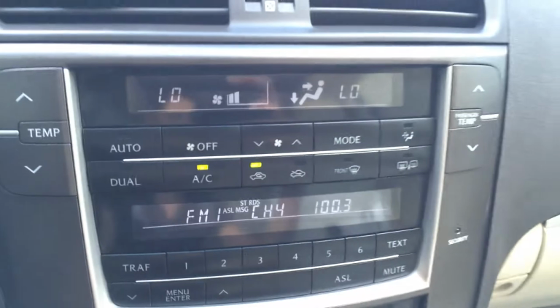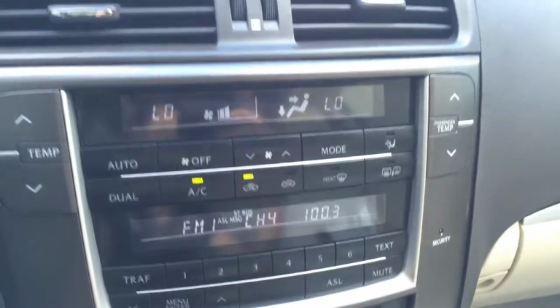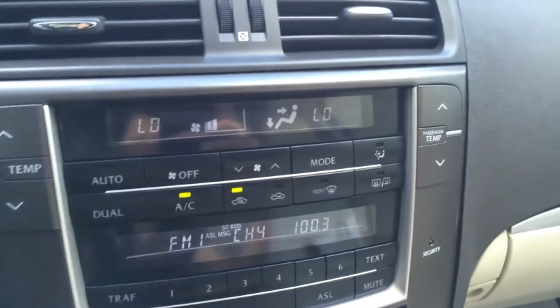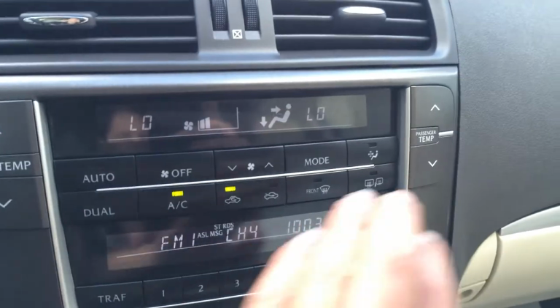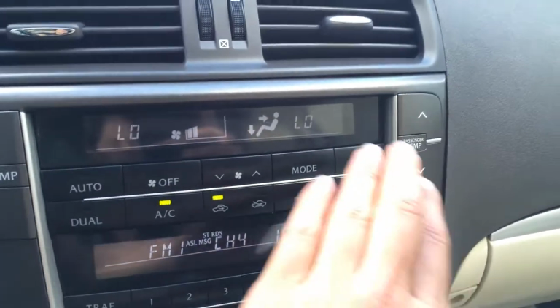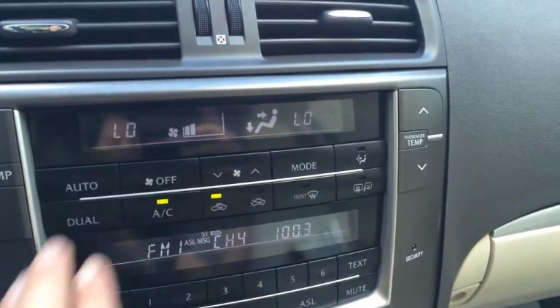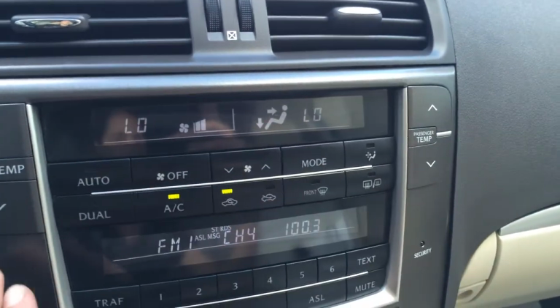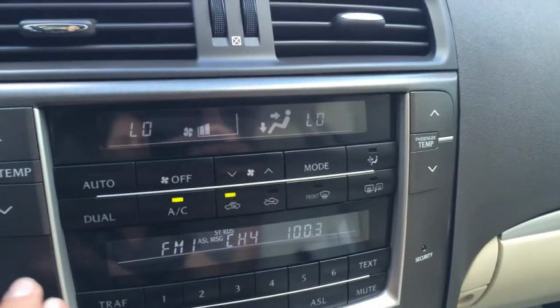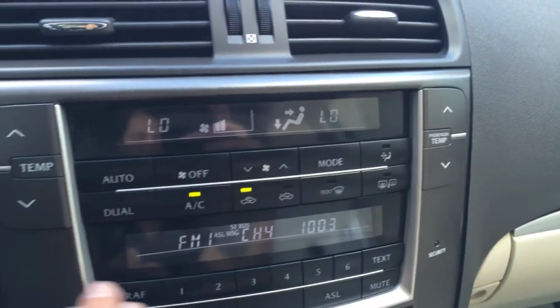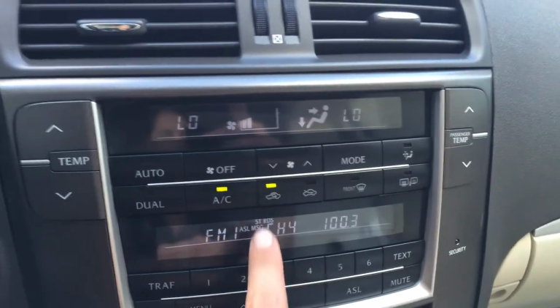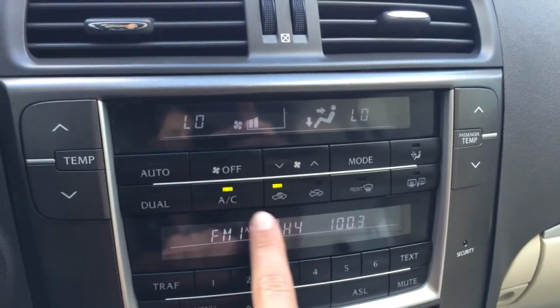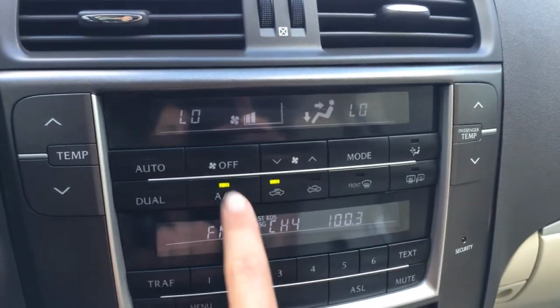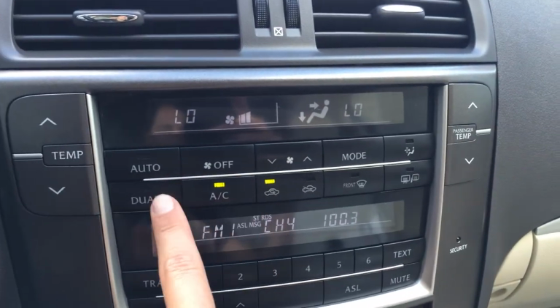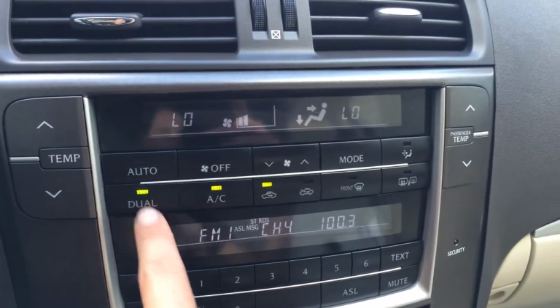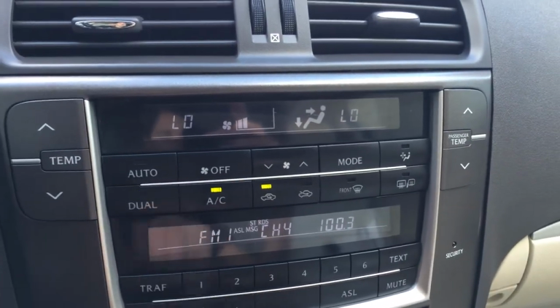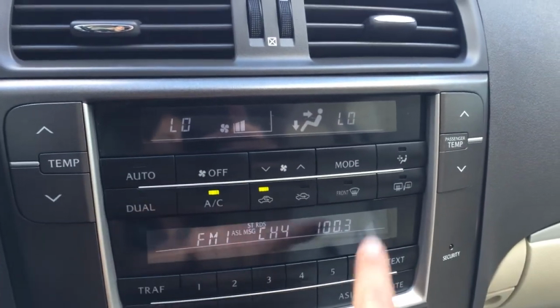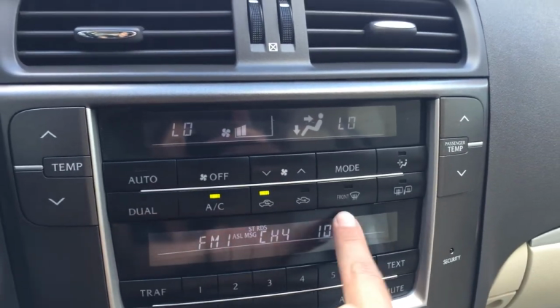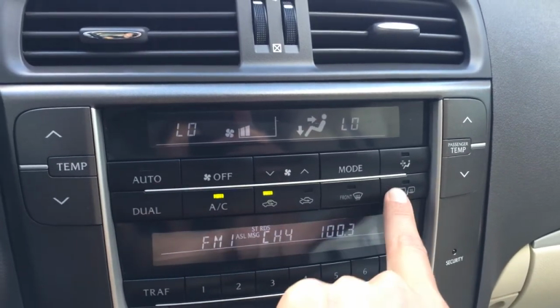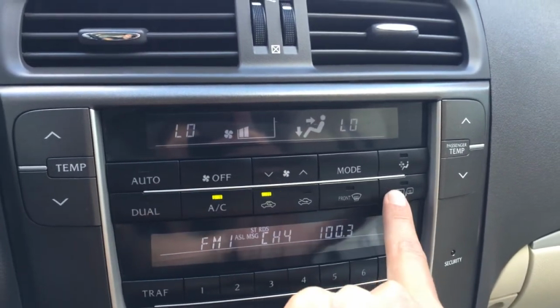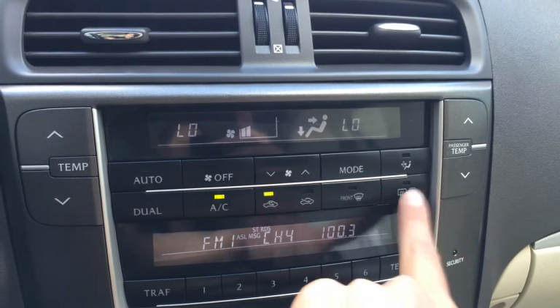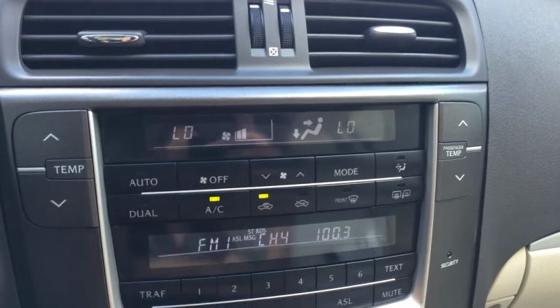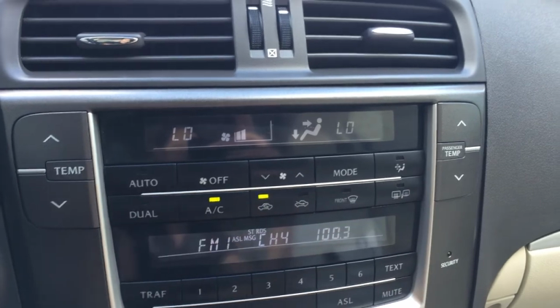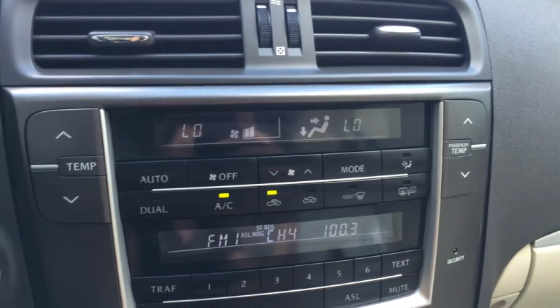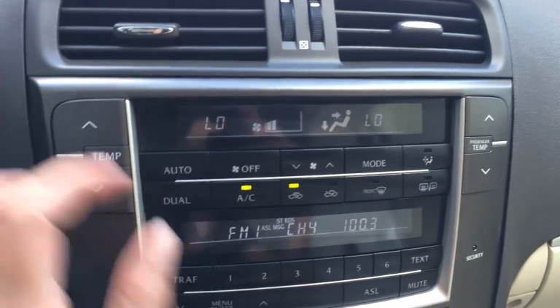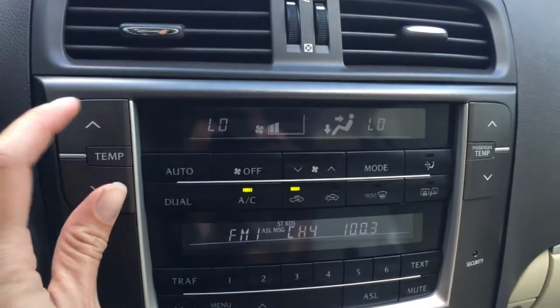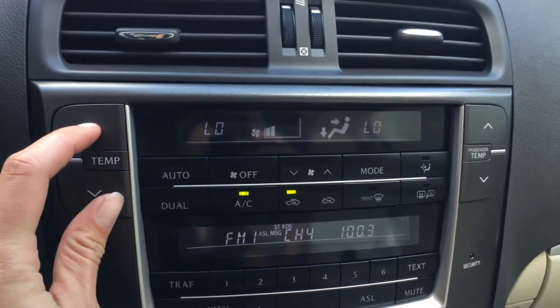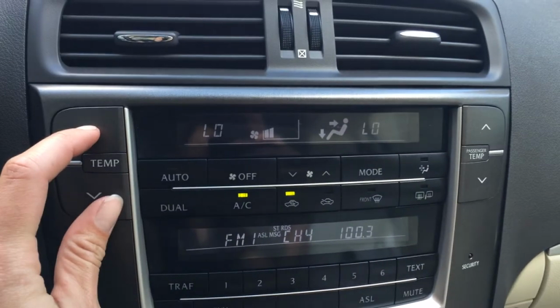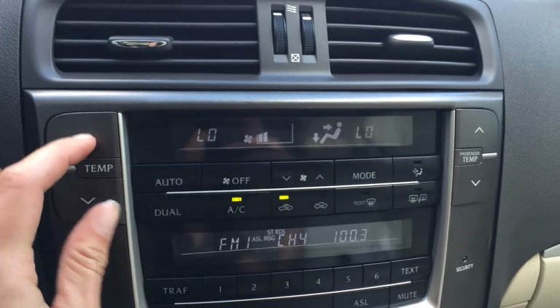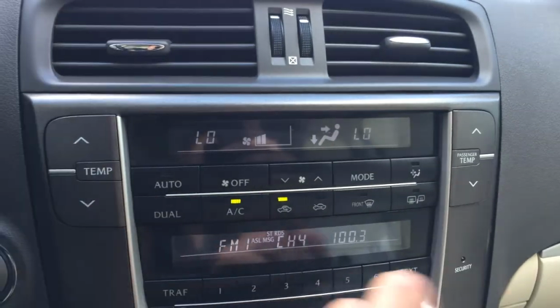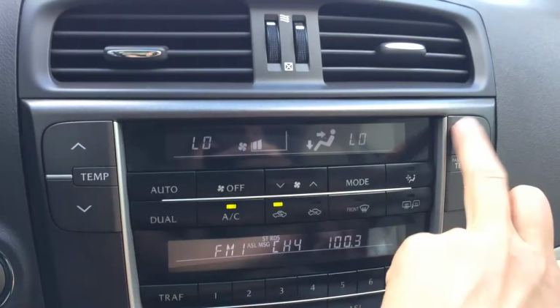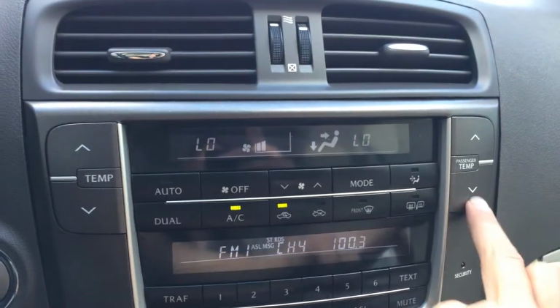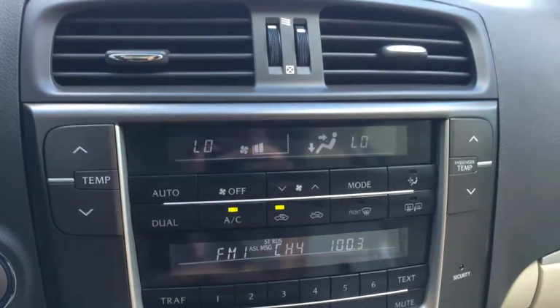Up top here, the first display screen is for your climate. You have AC, dual zone, front and rear defrost. Side mirrors are heated. Temperature control for the driver and then the passenger.